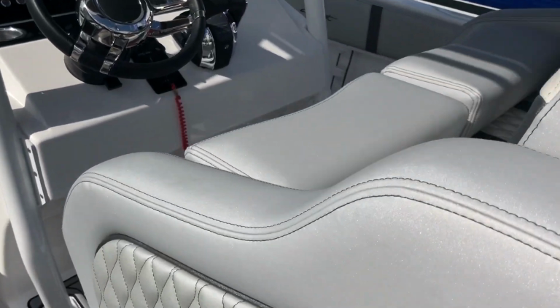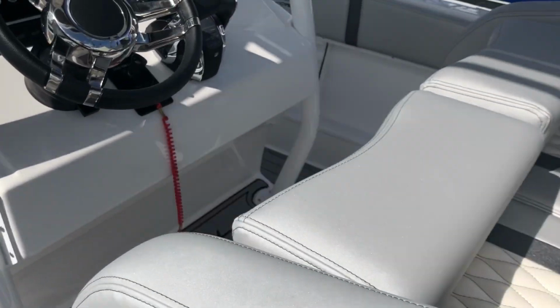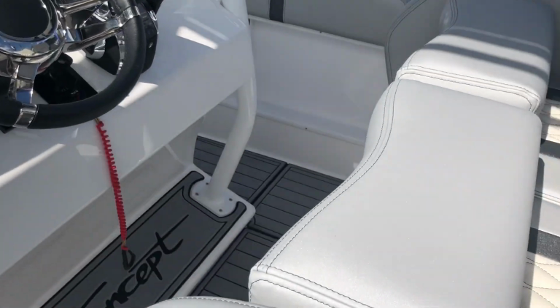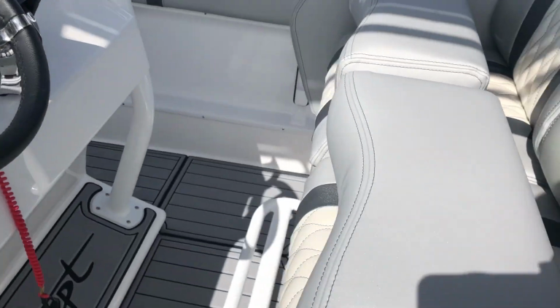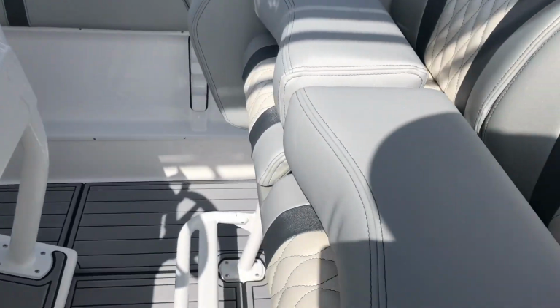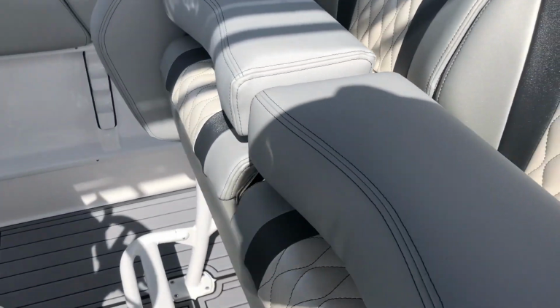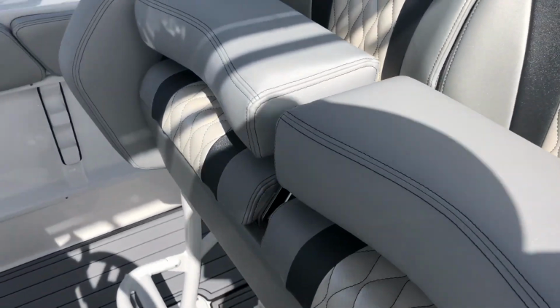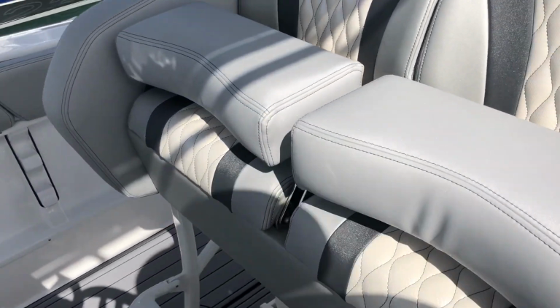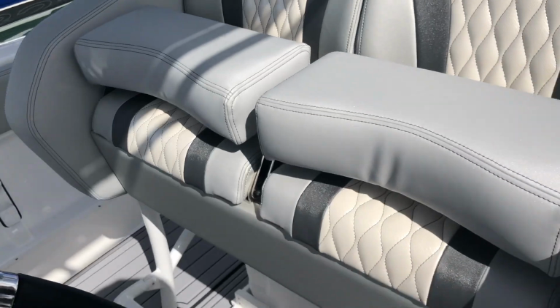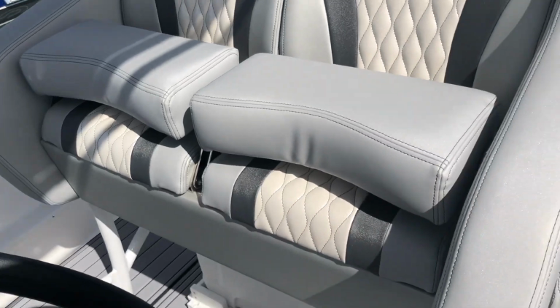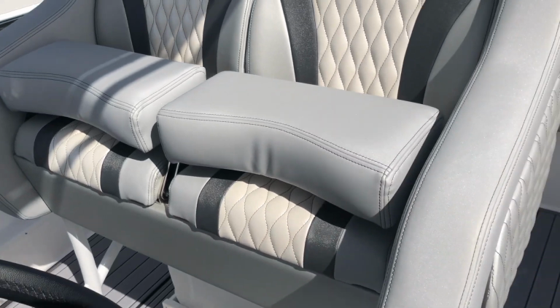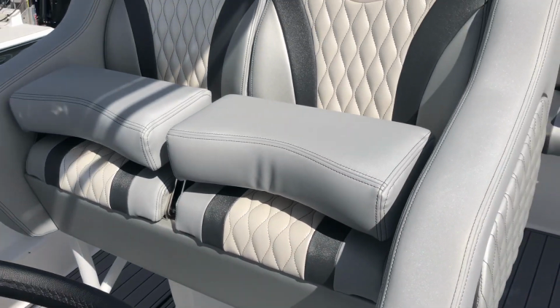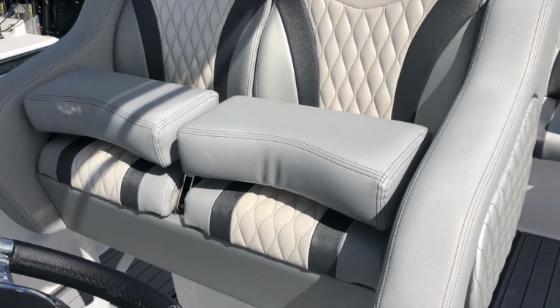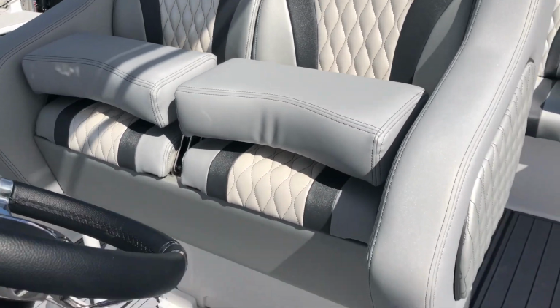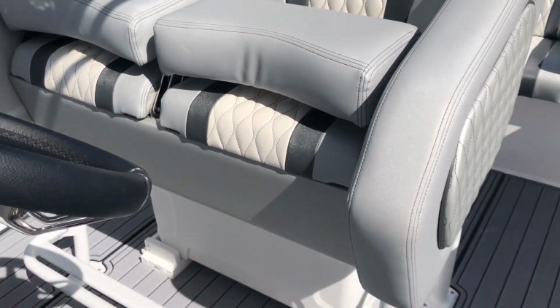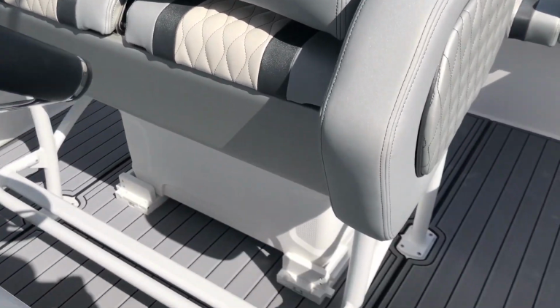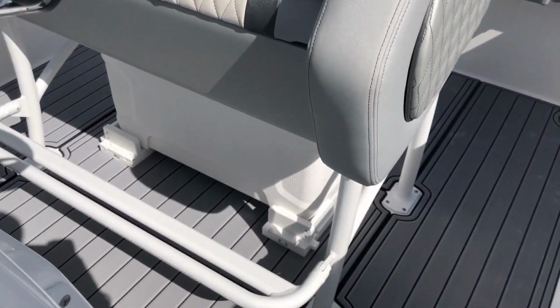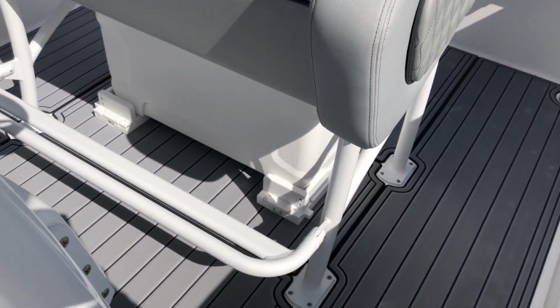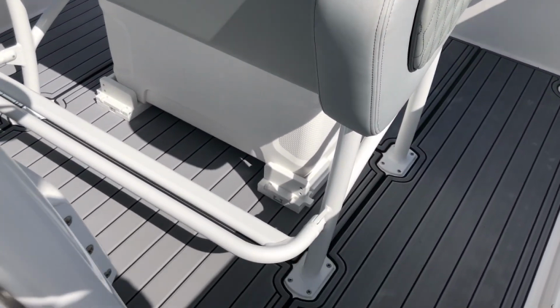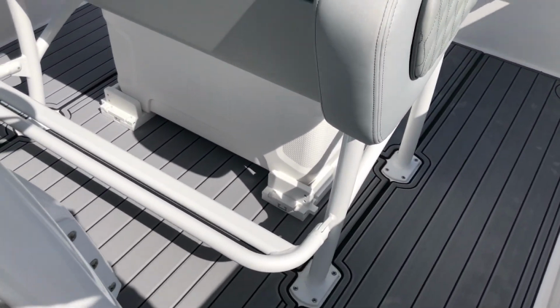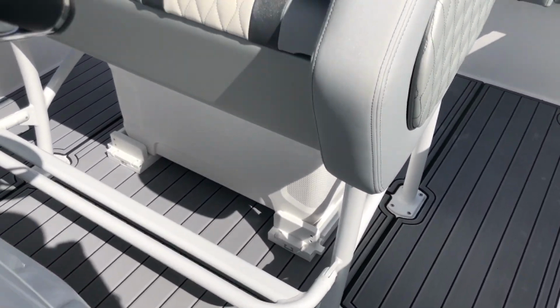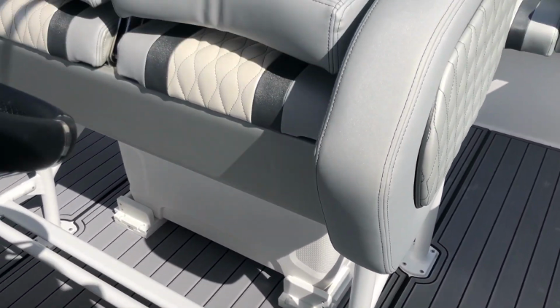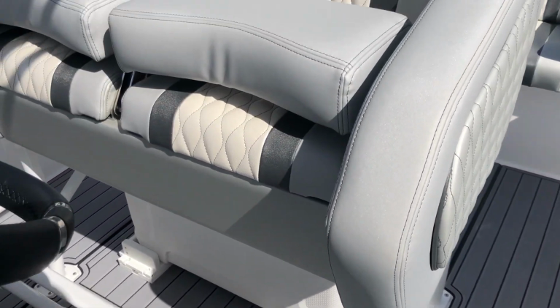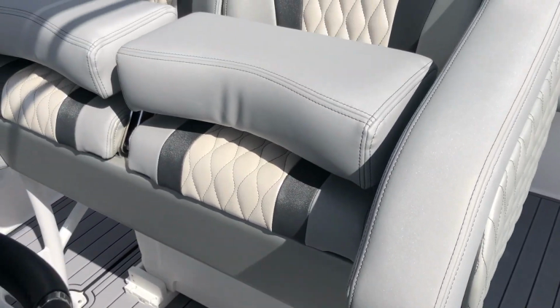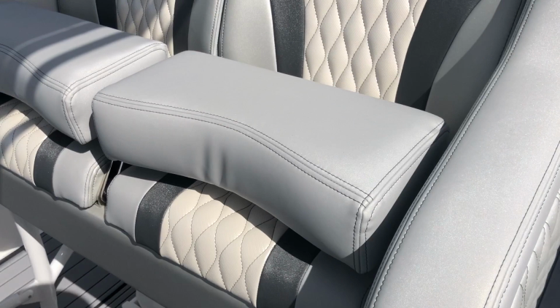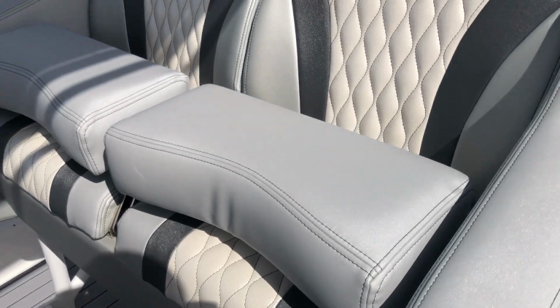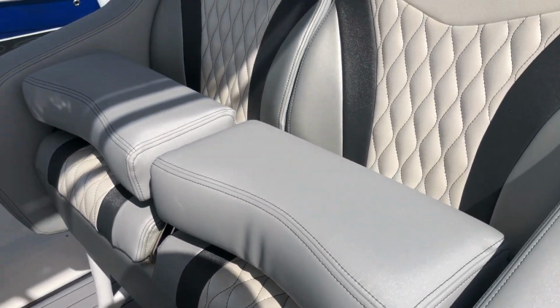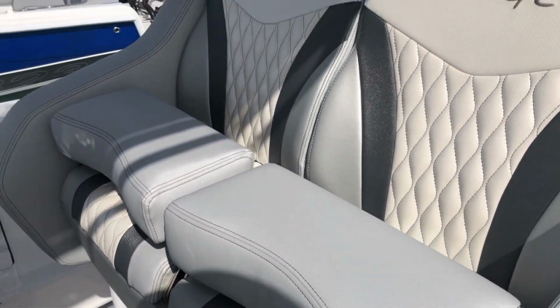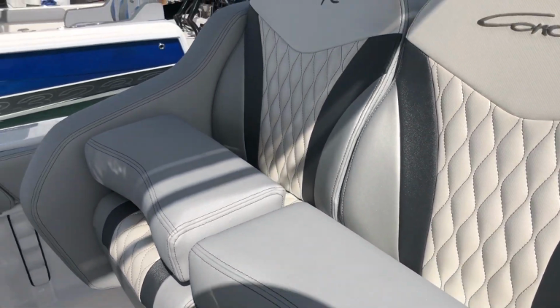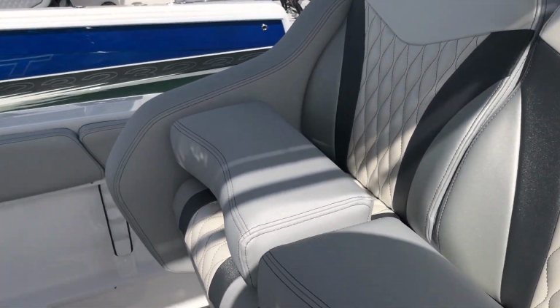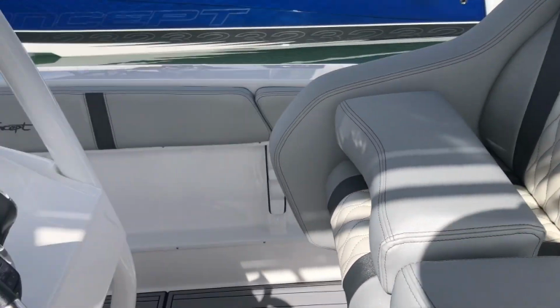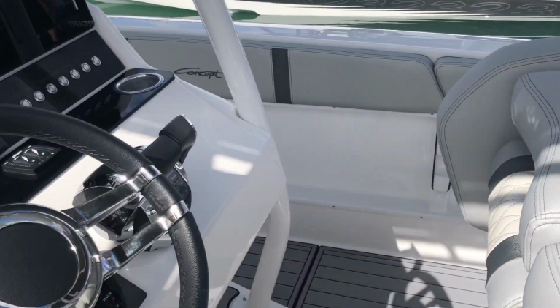This is an upgraded bolster seat with the flip-ups. It is the stationary bolster seat, not the drop-downs.